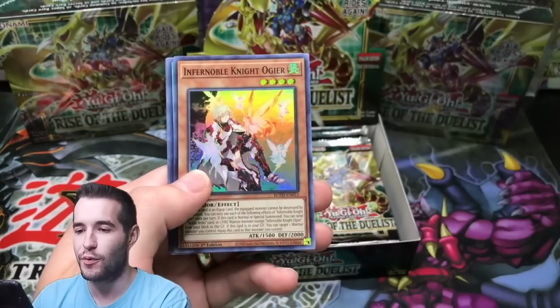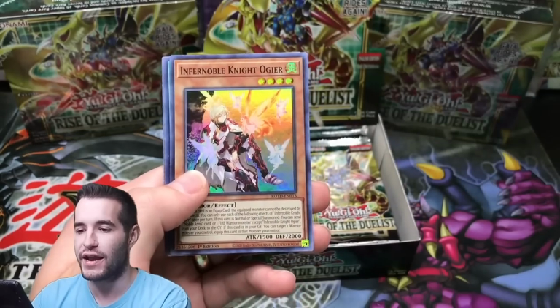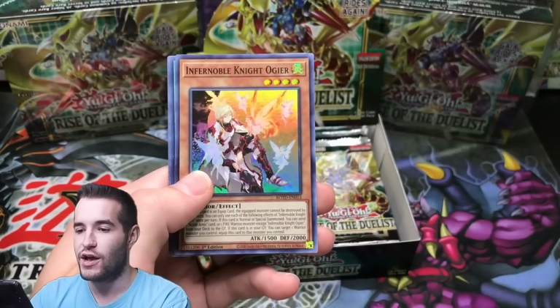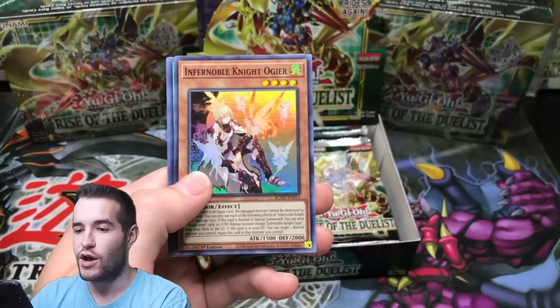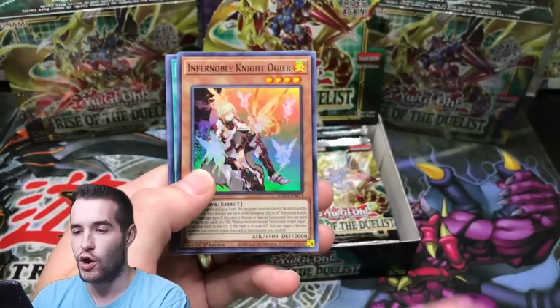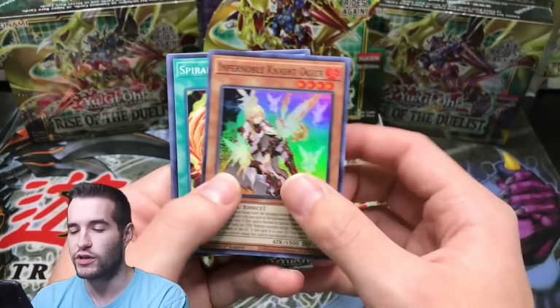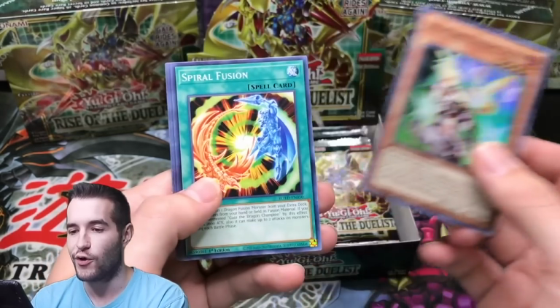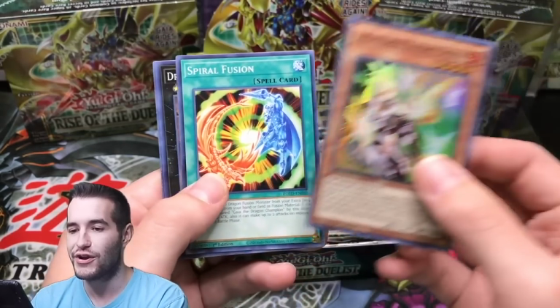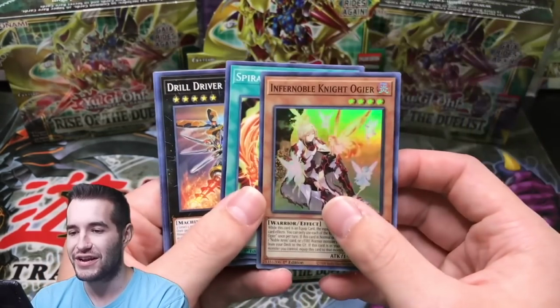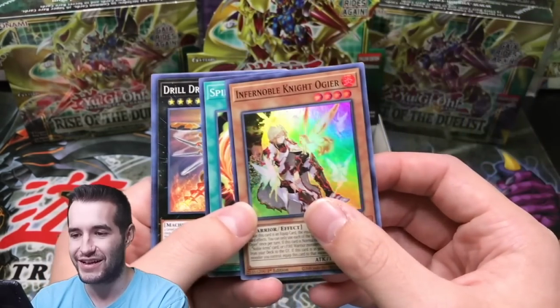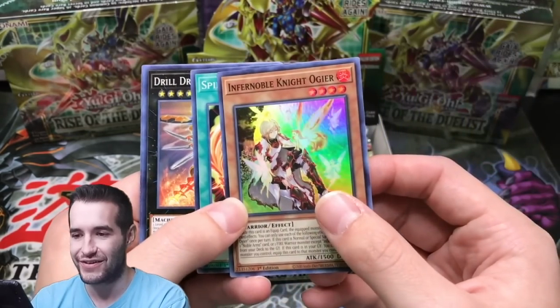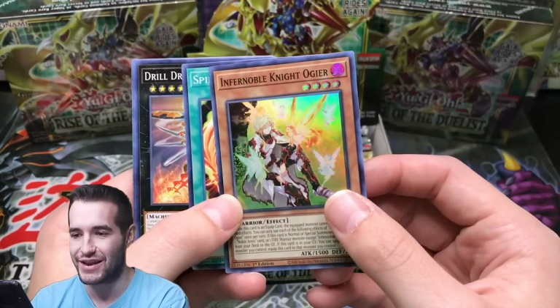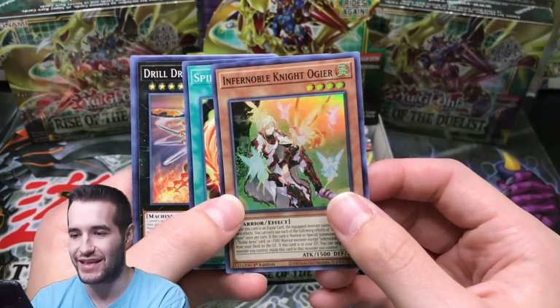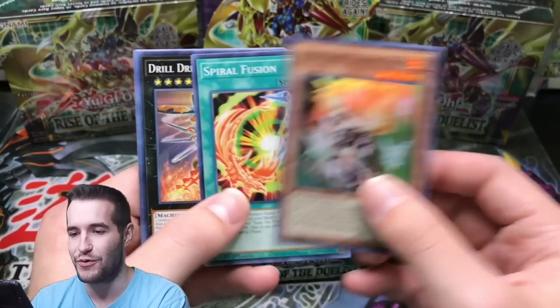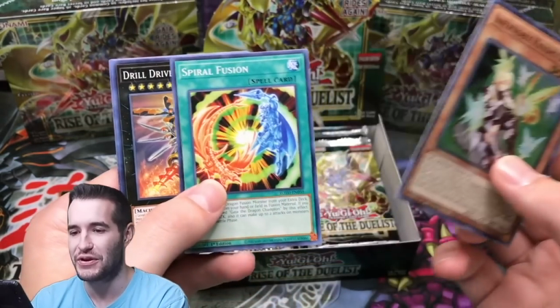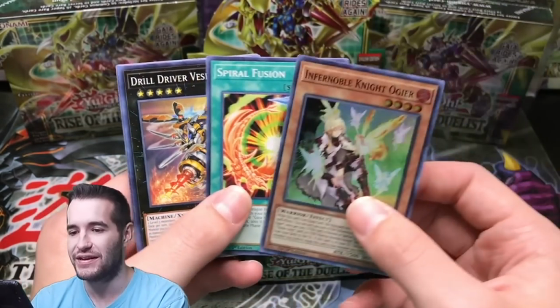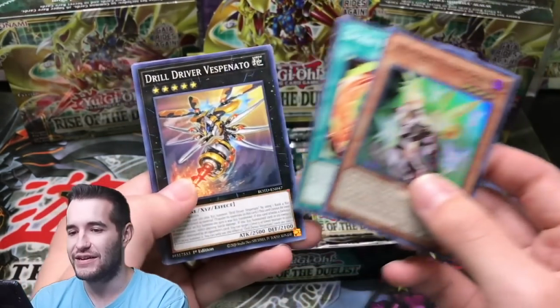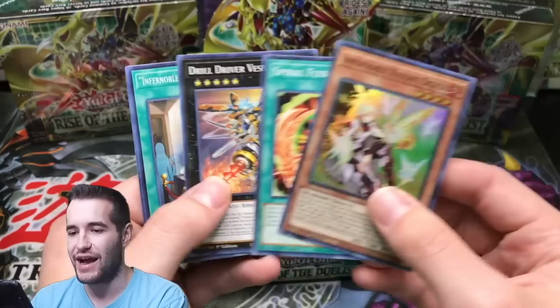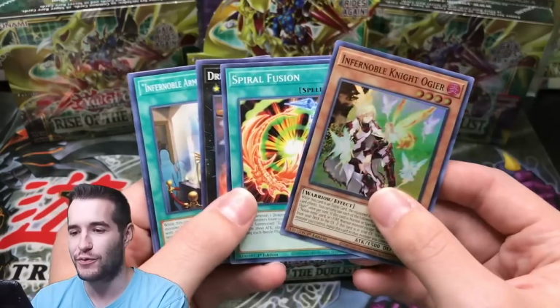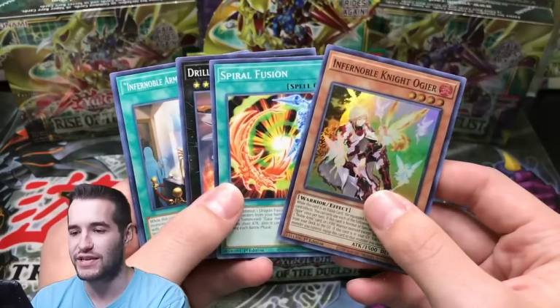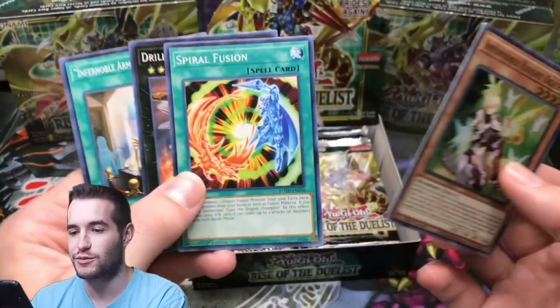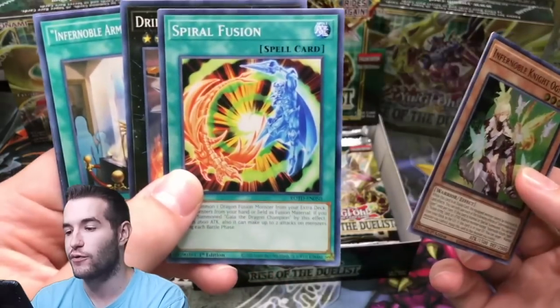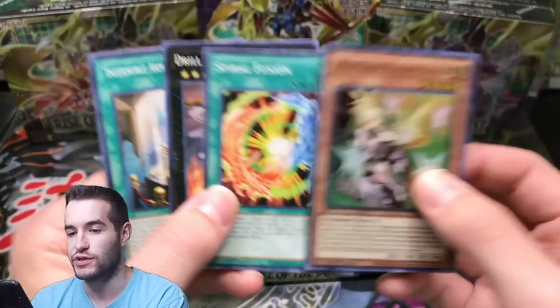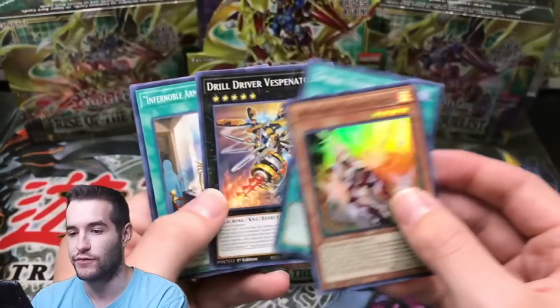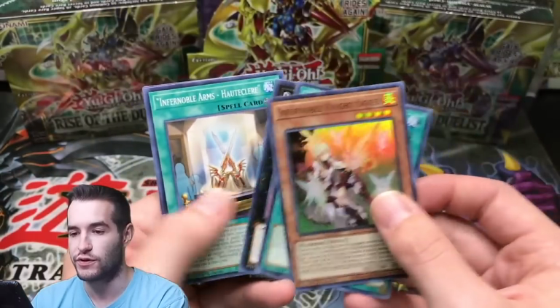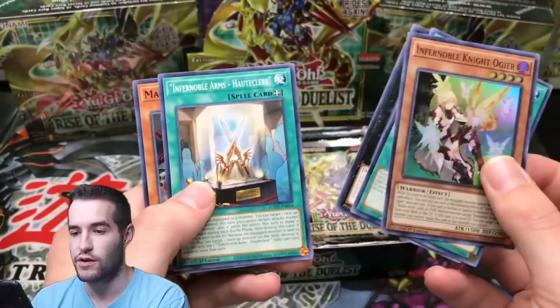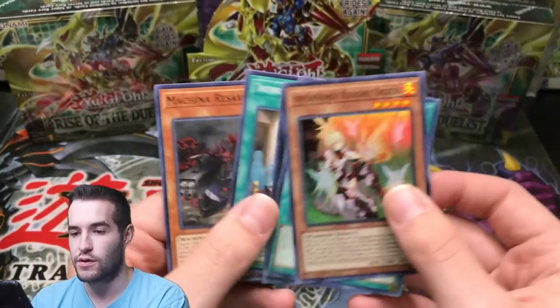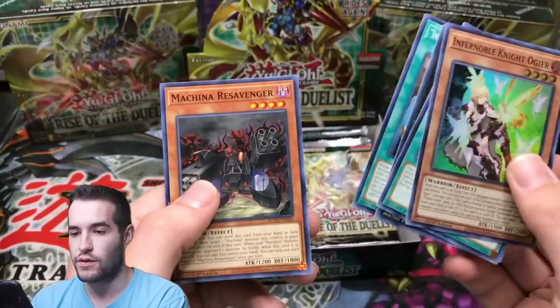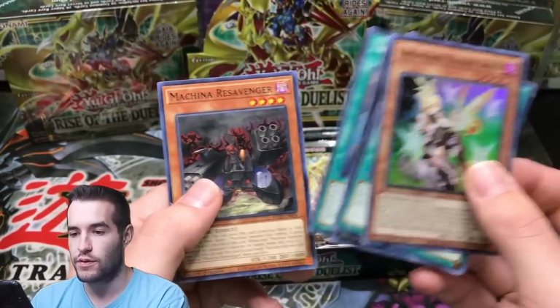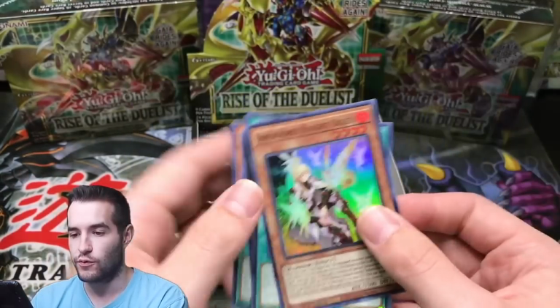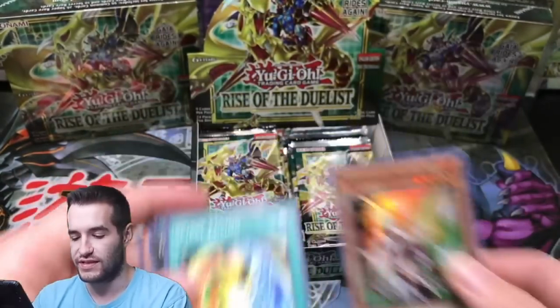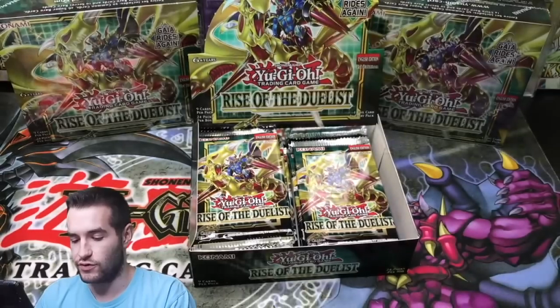Infernoble Knight Ogier — how in the world do you say that? Spiral Fusion, another fusion card? Re-savage. Ogier. Ogier. Ogier.